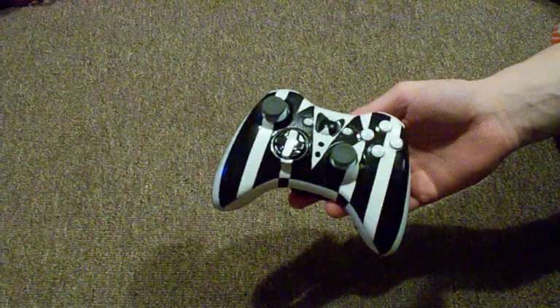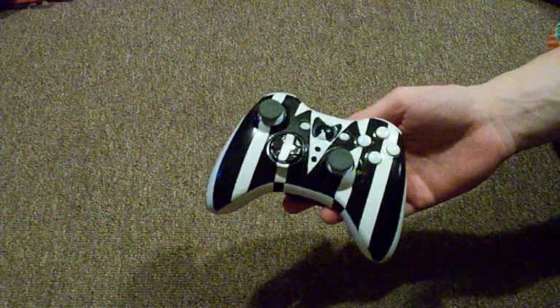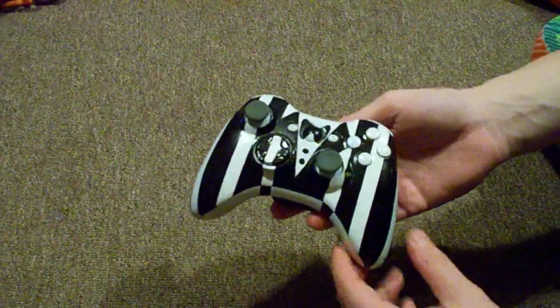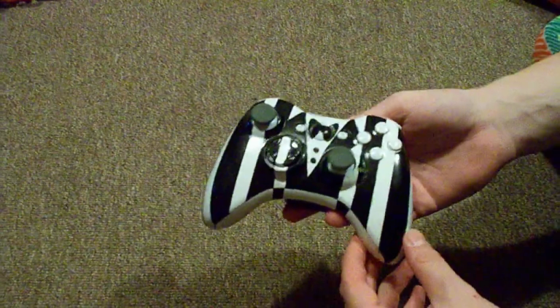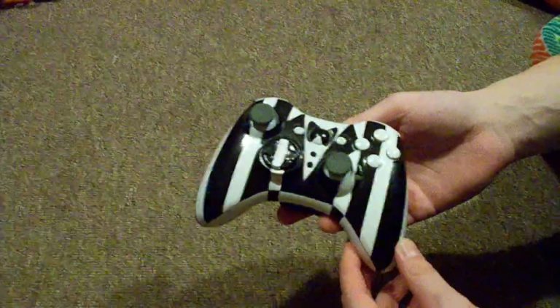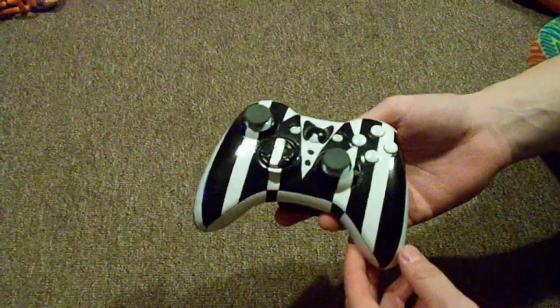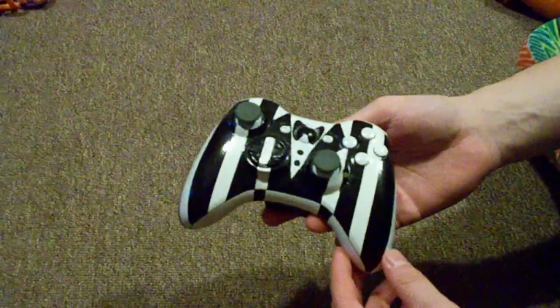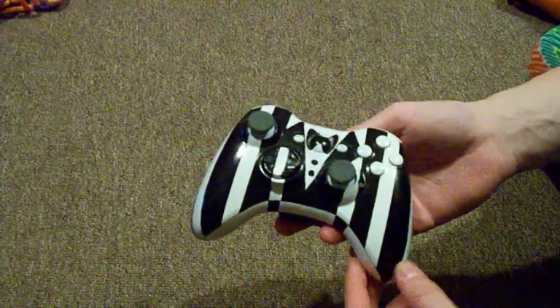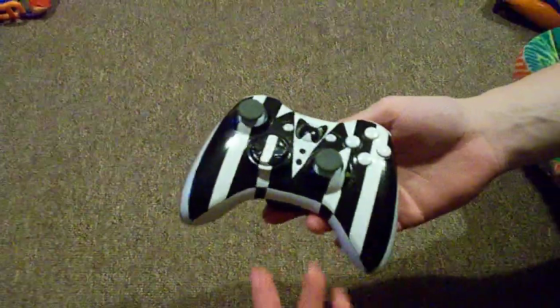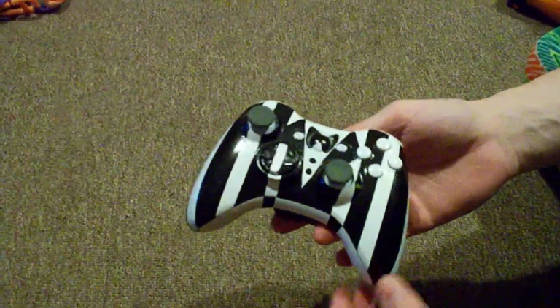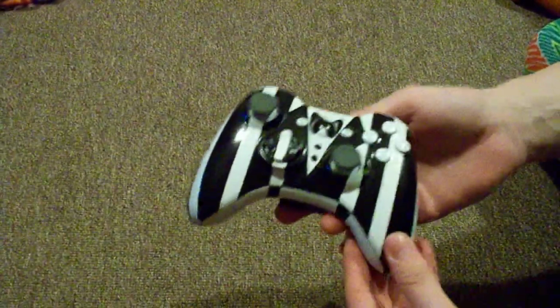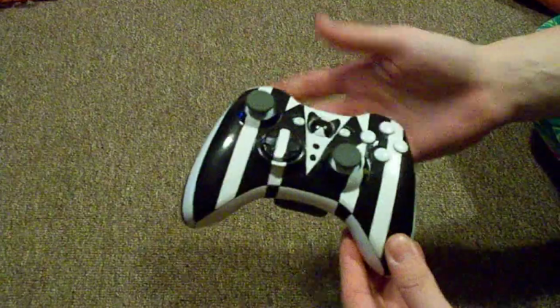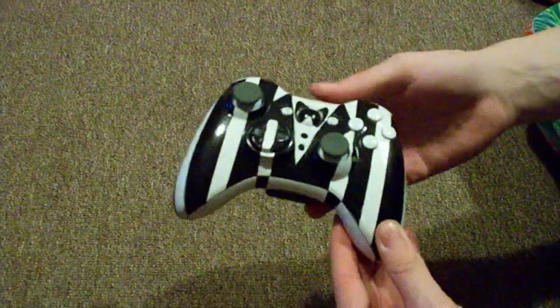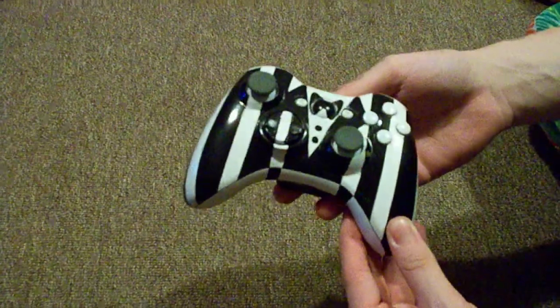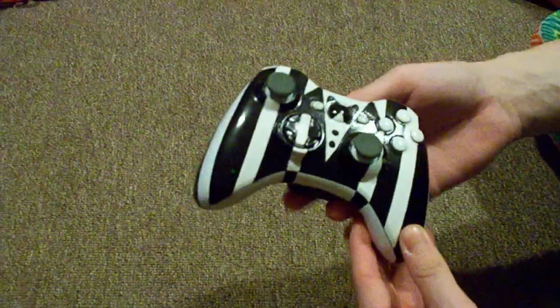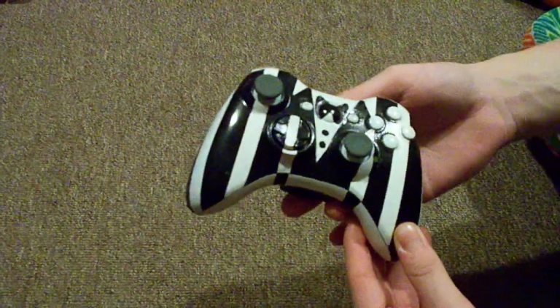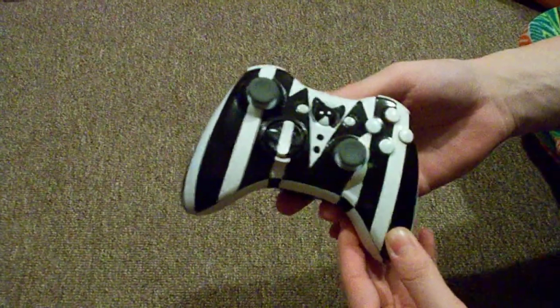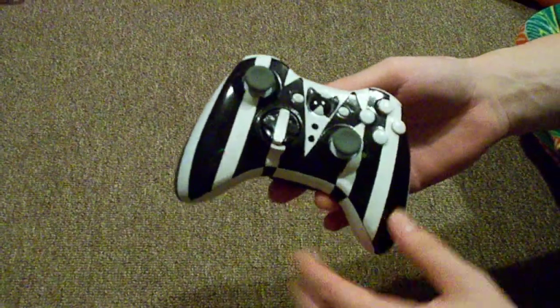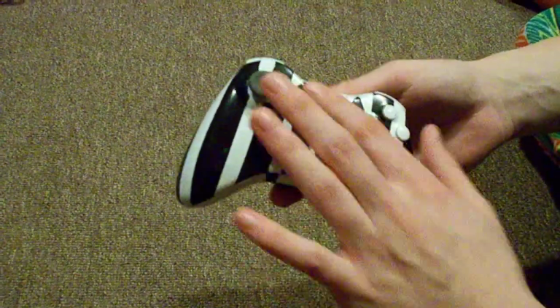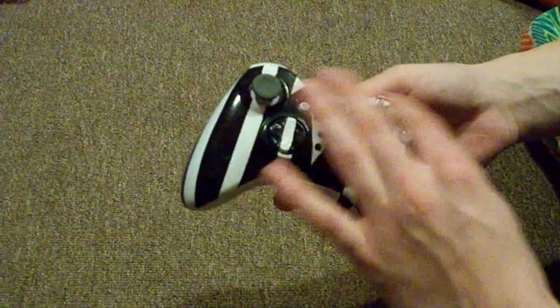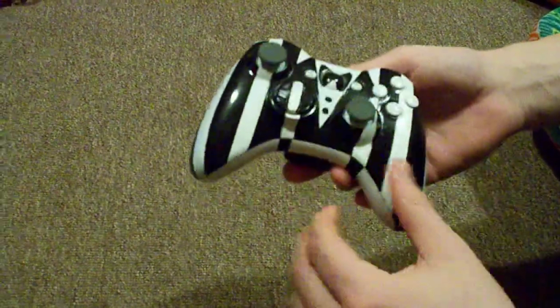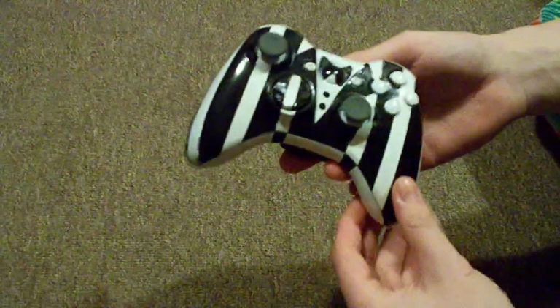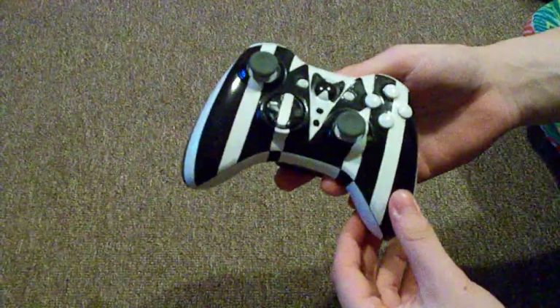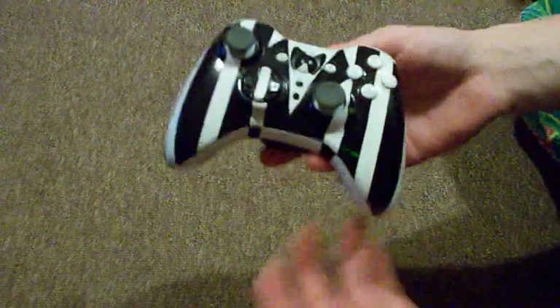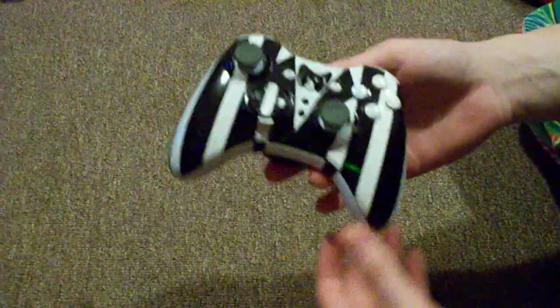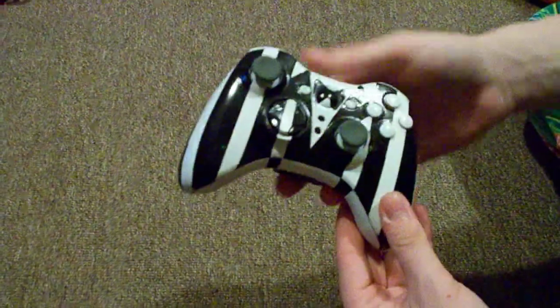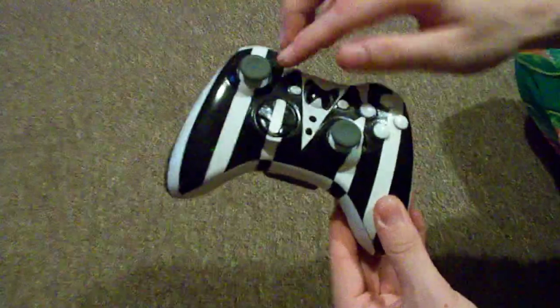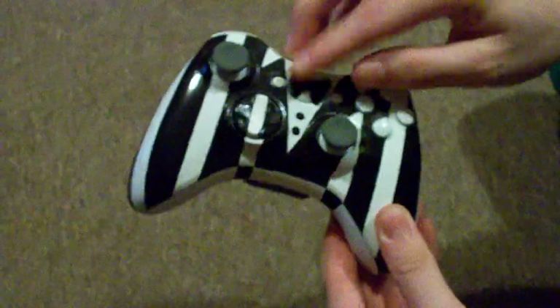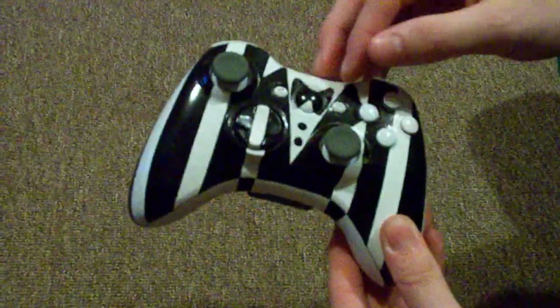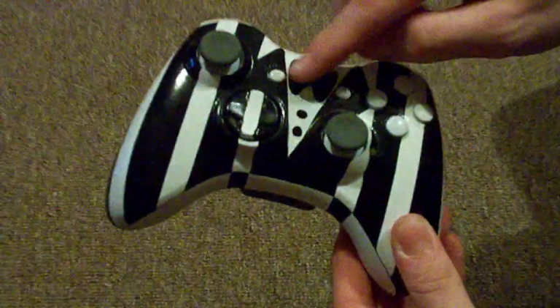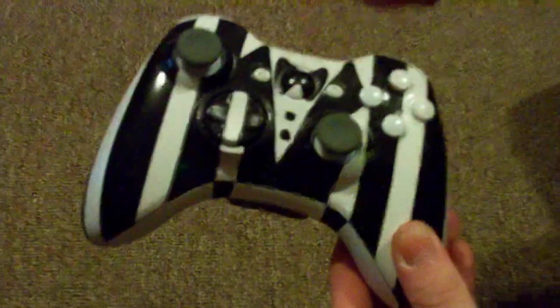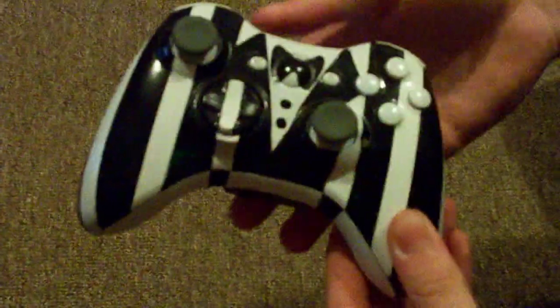Alright YouTube, this is Jlog again. Got my tuxedo design for a friend, paid me pretty good for it. It looks like a classic tuxedo, got a bow tie done on the X.